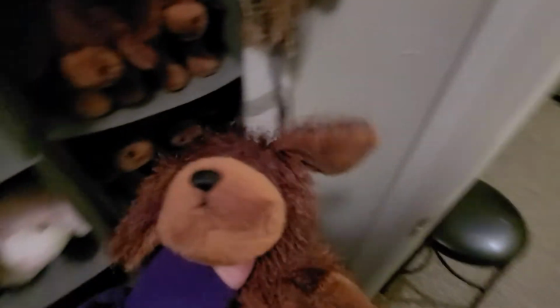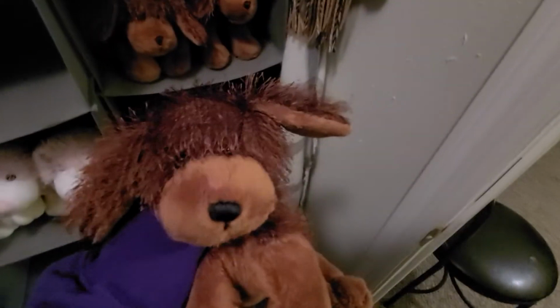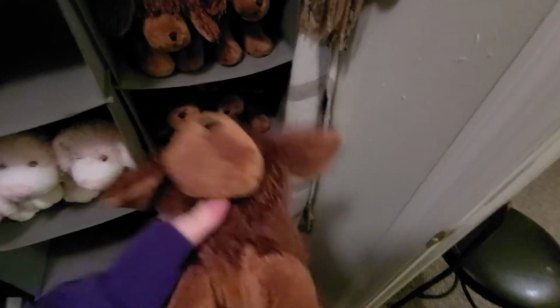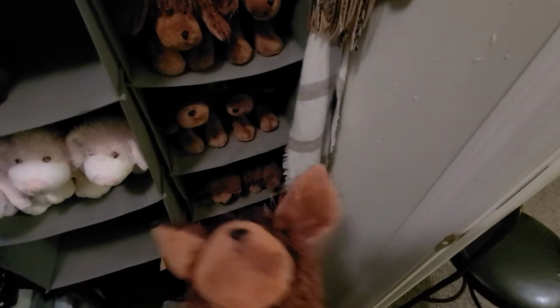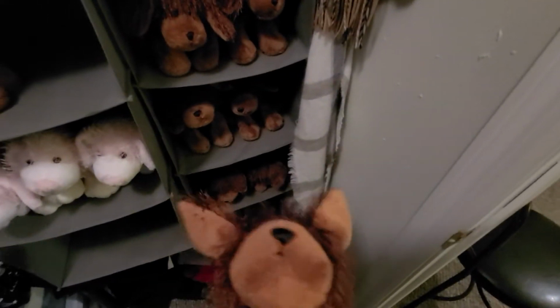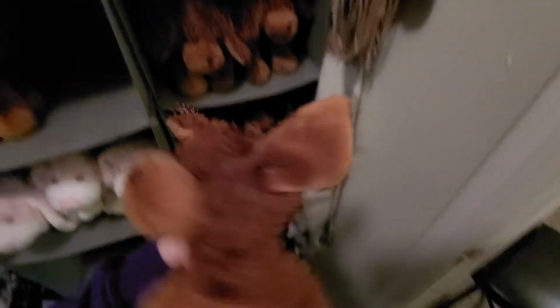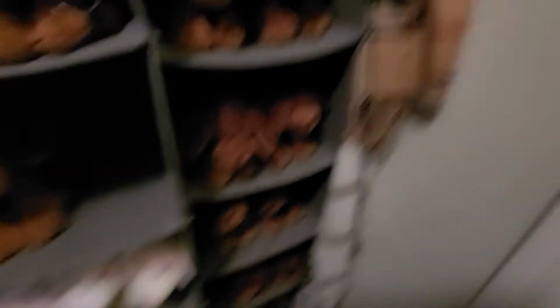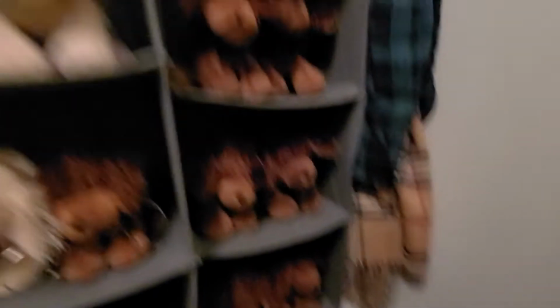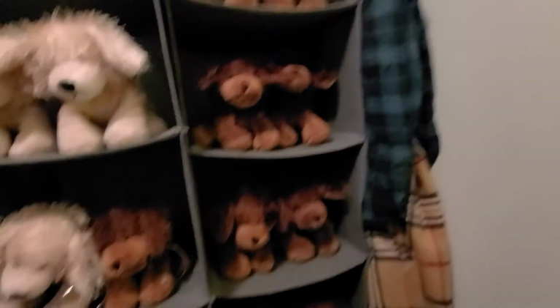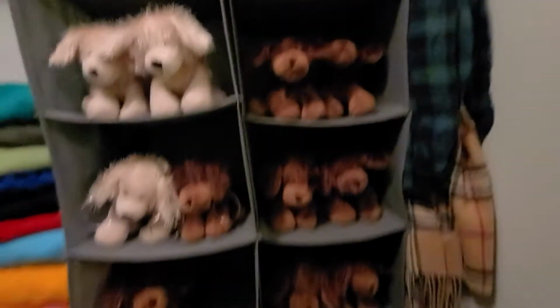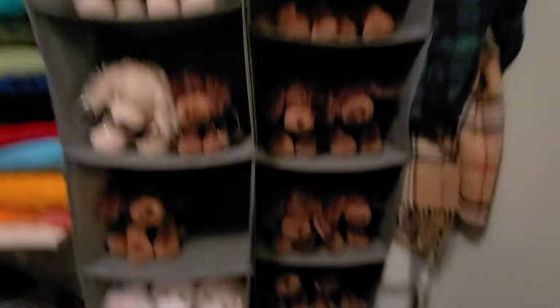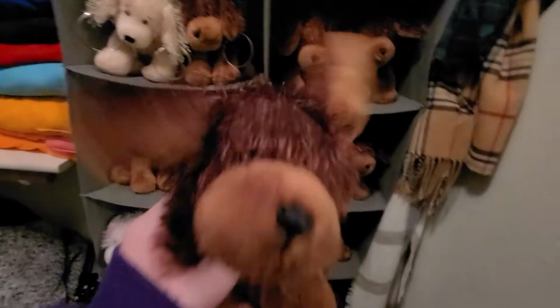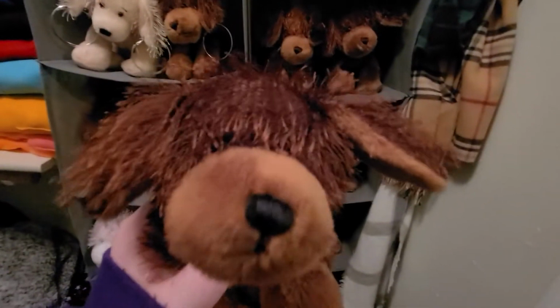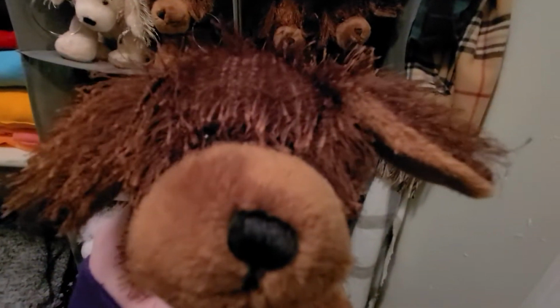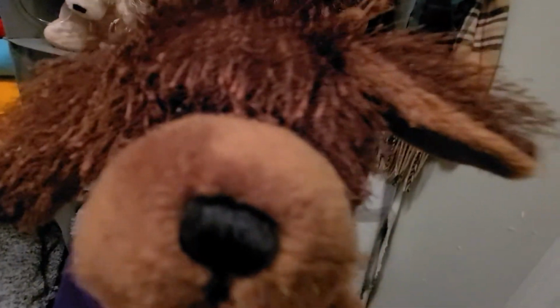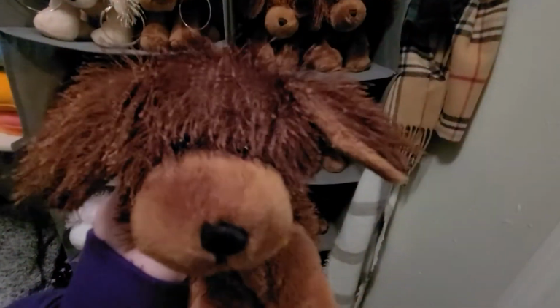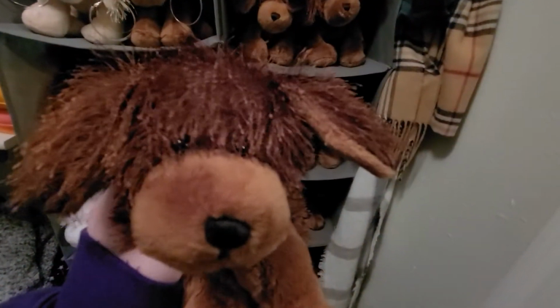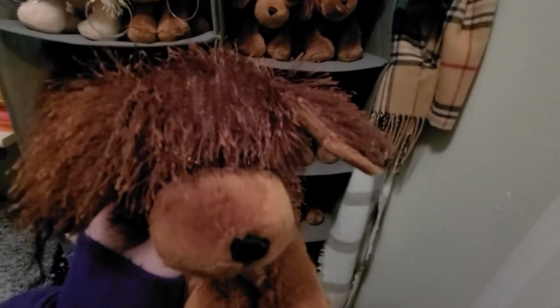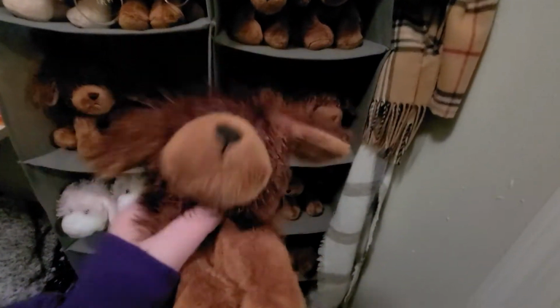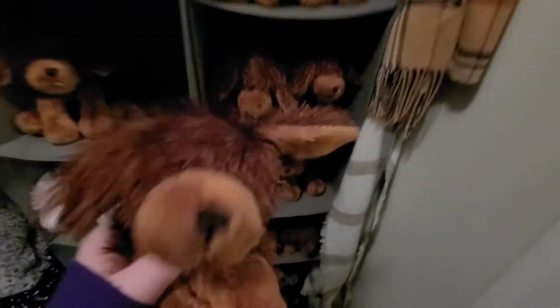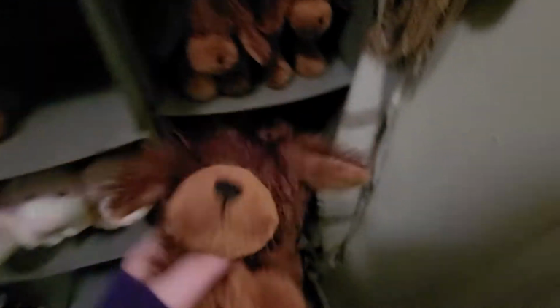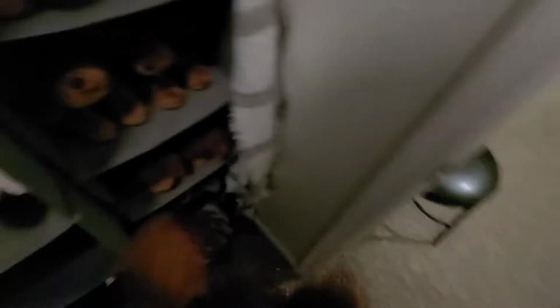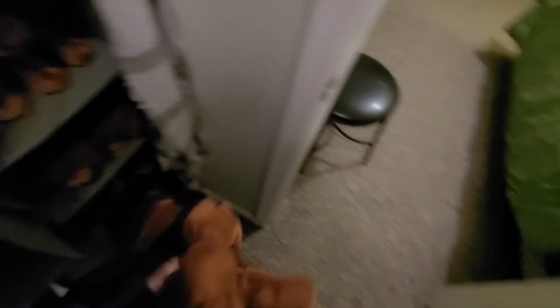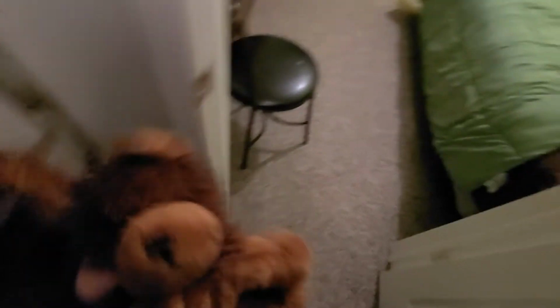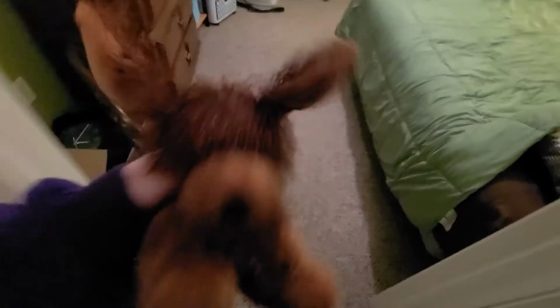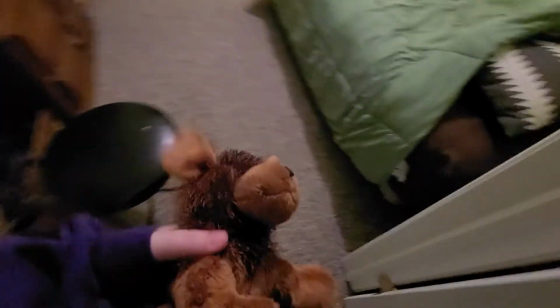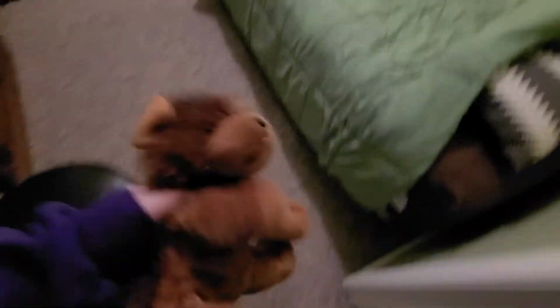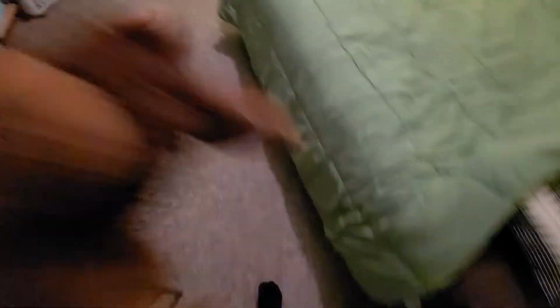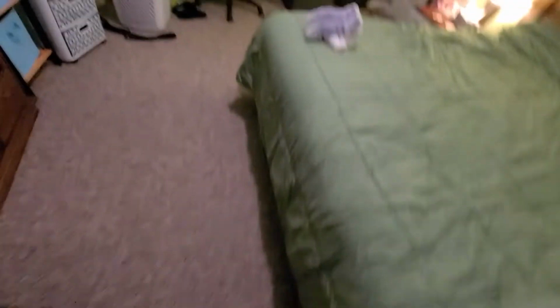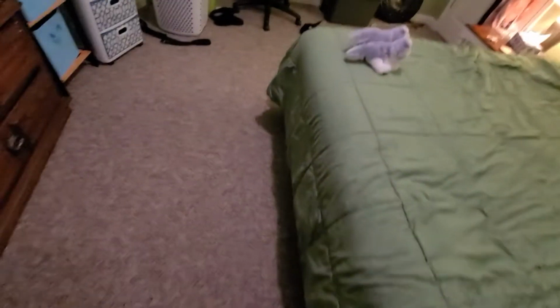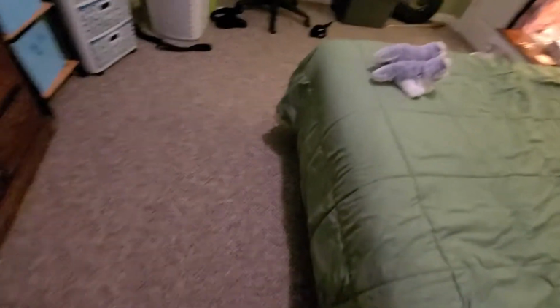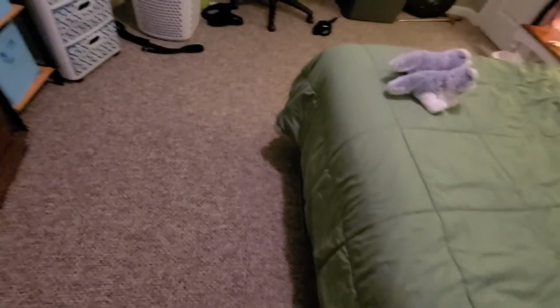I also like to see them whenever I go to bed at night. I can just come over here and be like, 'Good night, brown dogs' — and then they won't respond because they're stuffed animals, so yeah, I'm just weird.